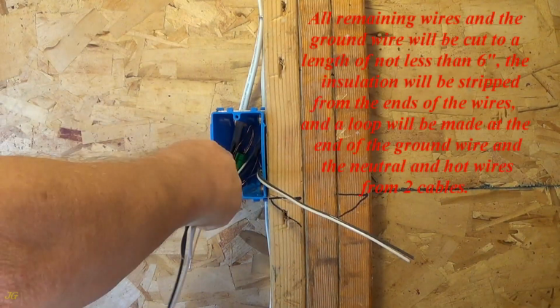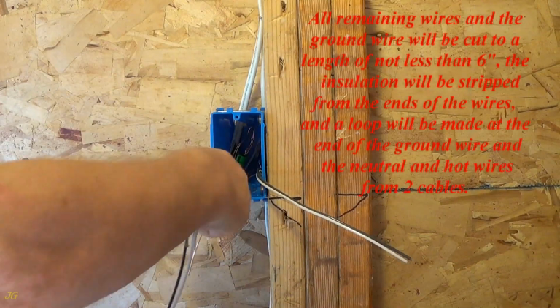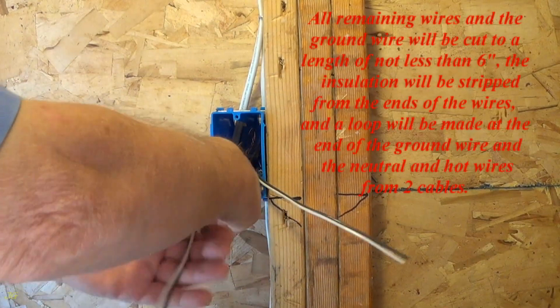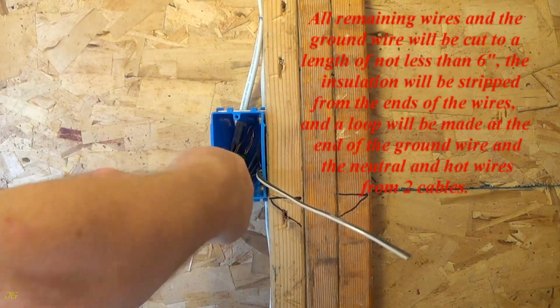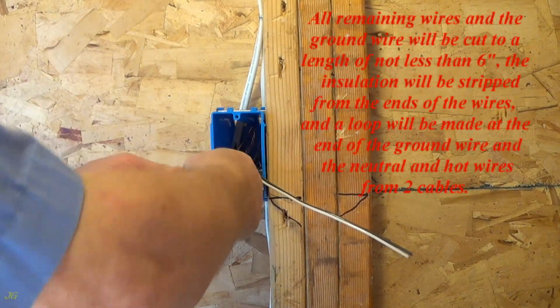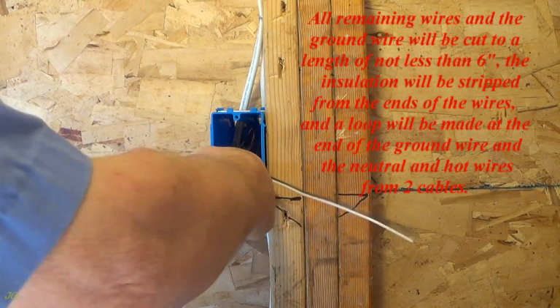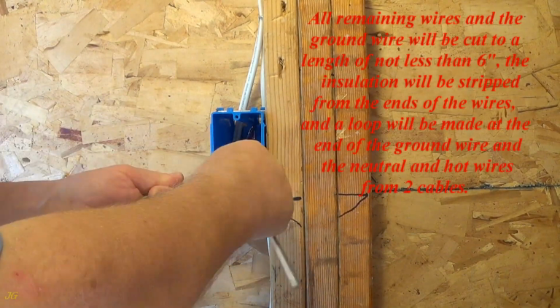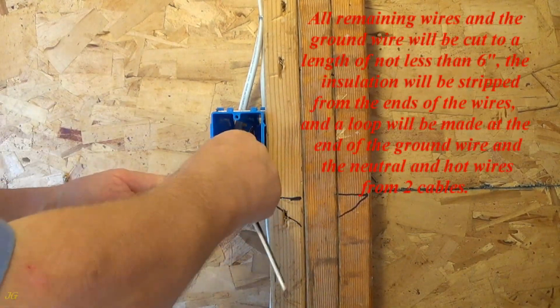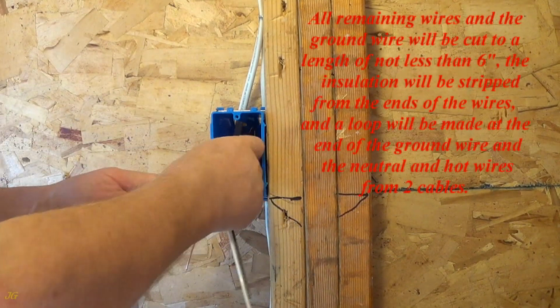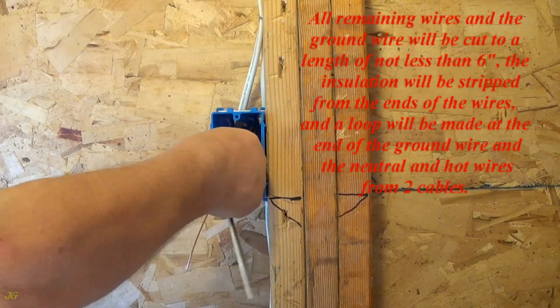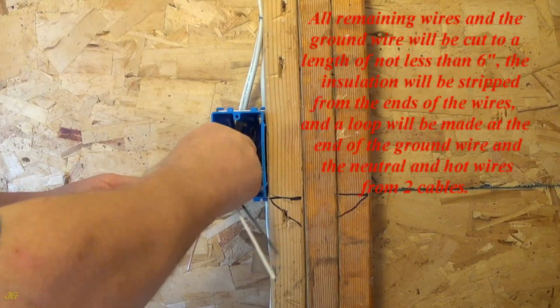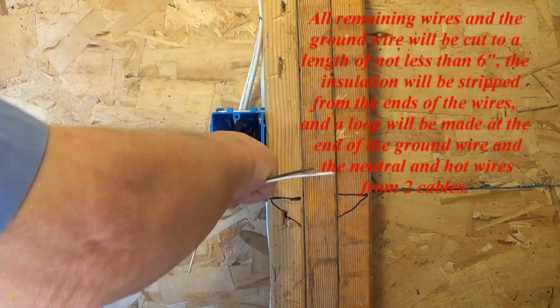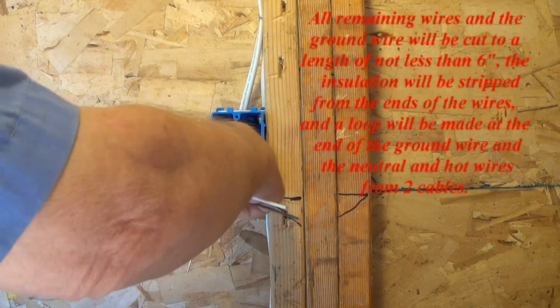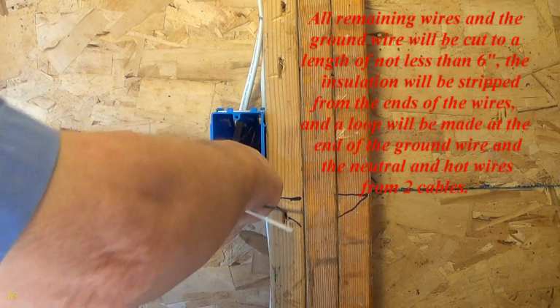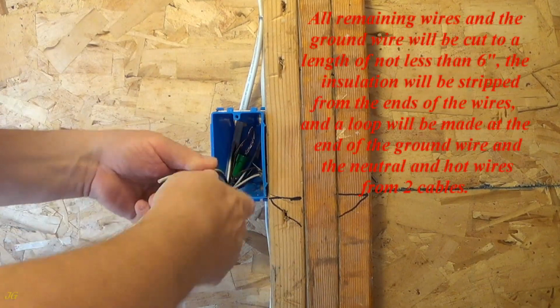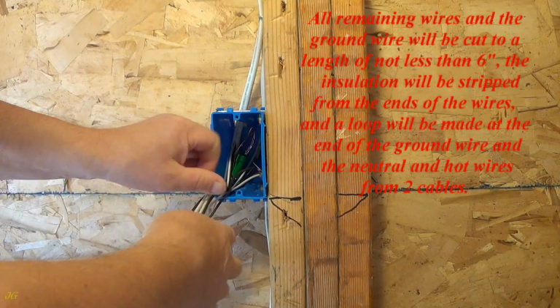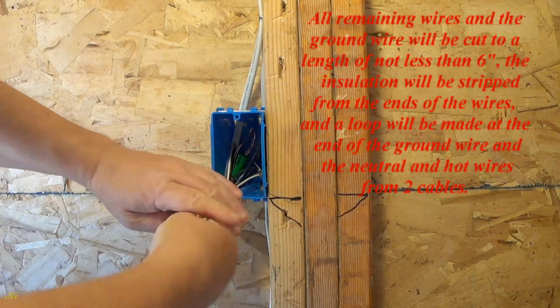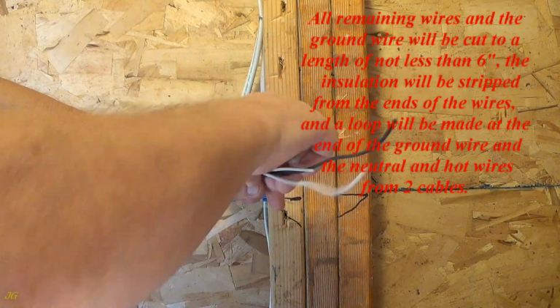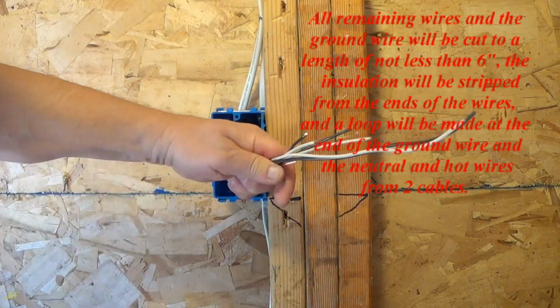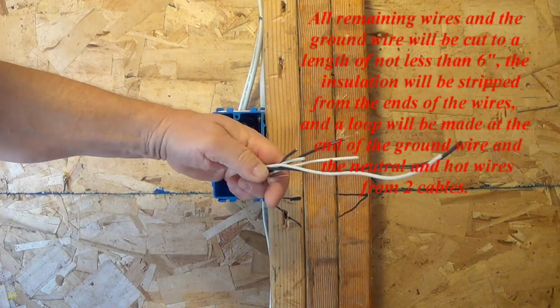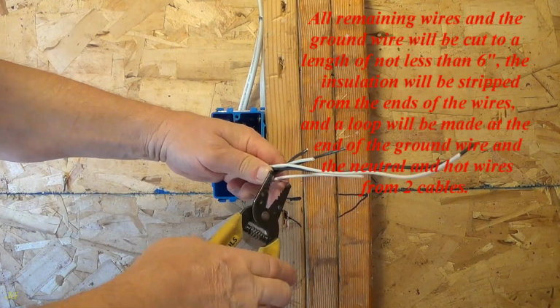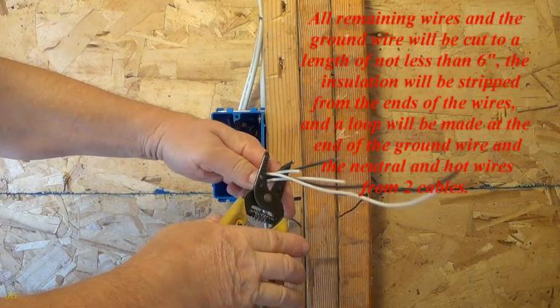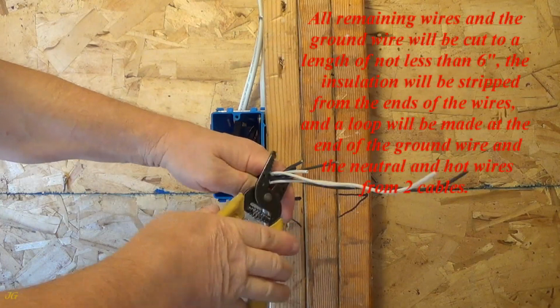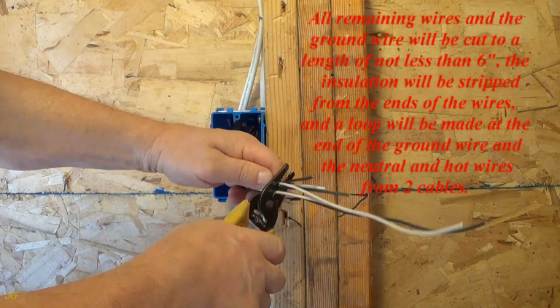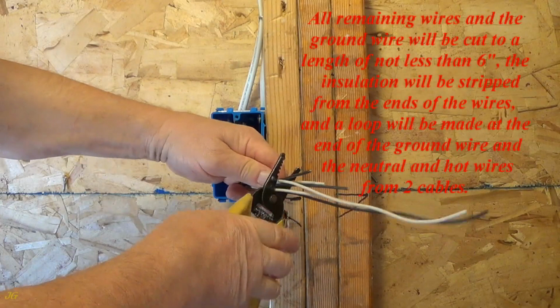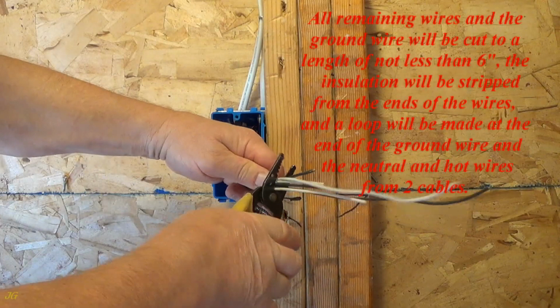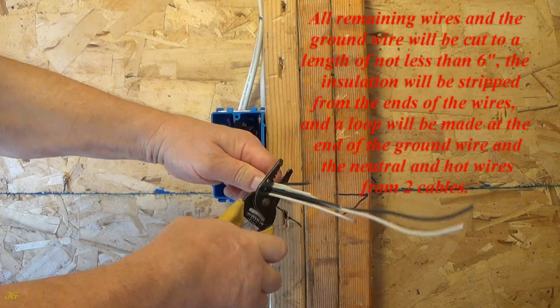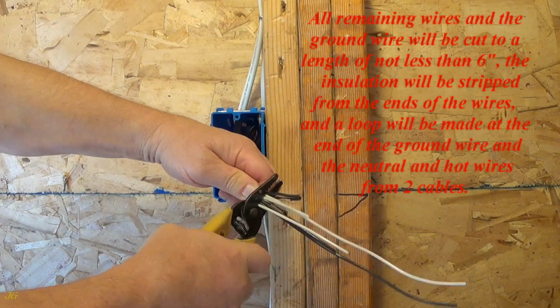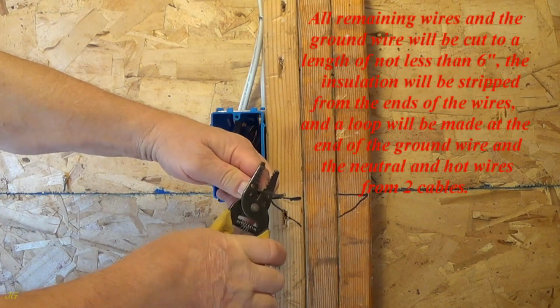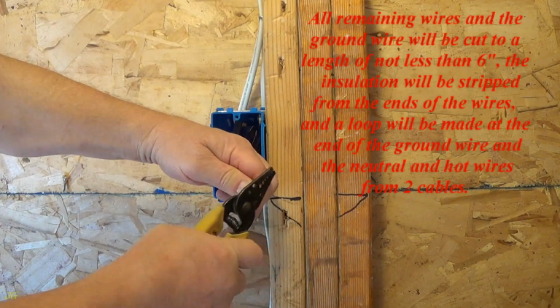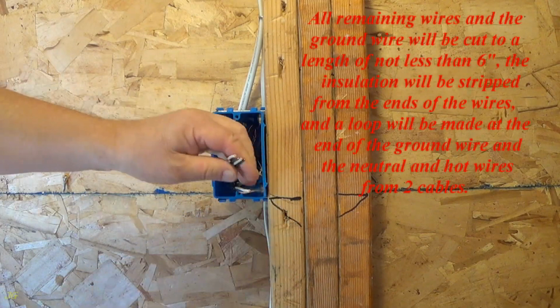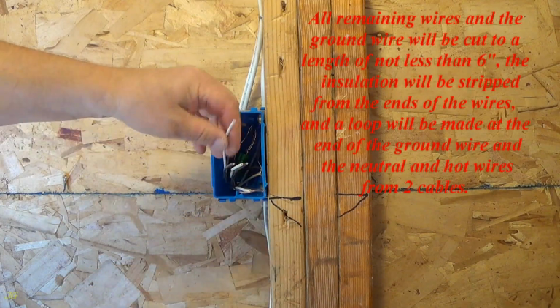All remaining wires and the ground wire will be cut to a length of not less than 6 inches. The insulation will be stripped from the ends of the wires, and a loop will be made at the end of the ground wire and the neutral and hot wires from two cables.